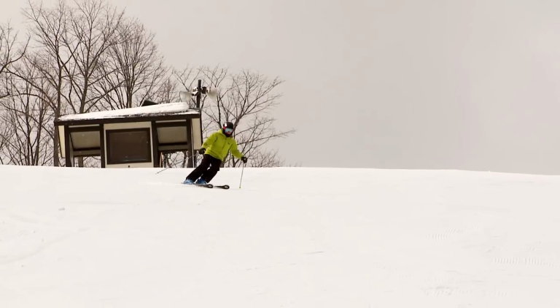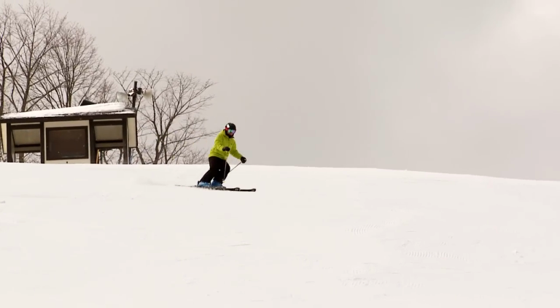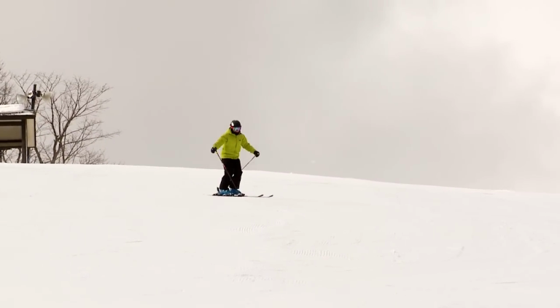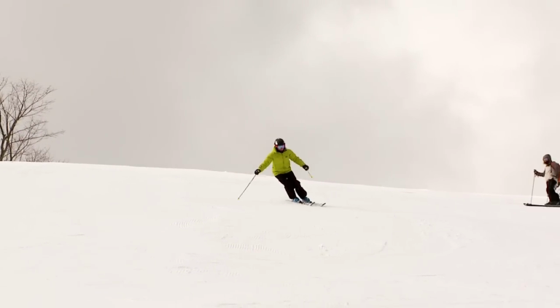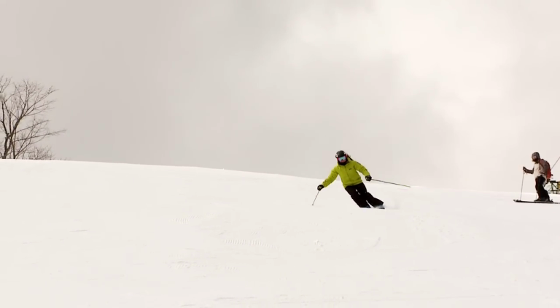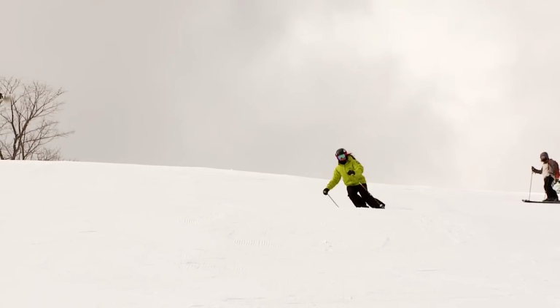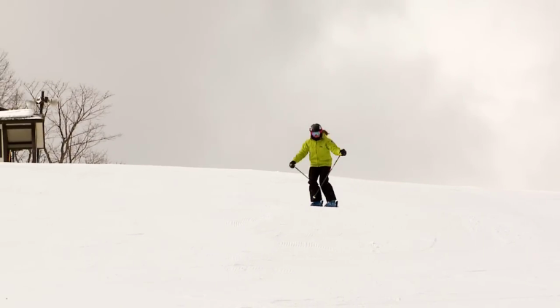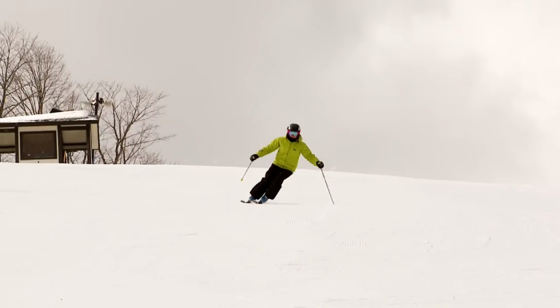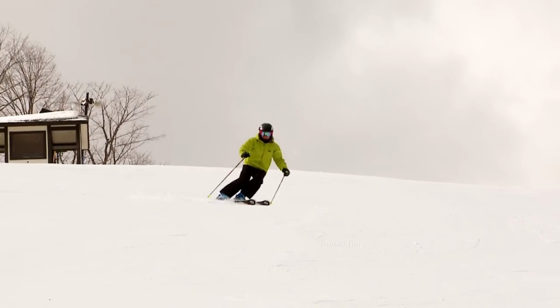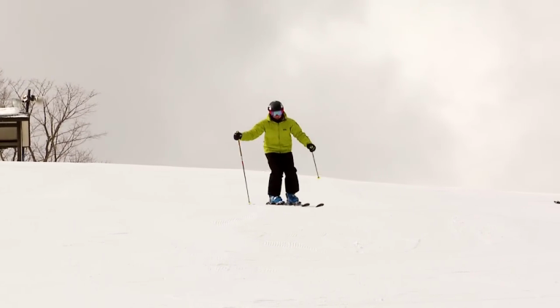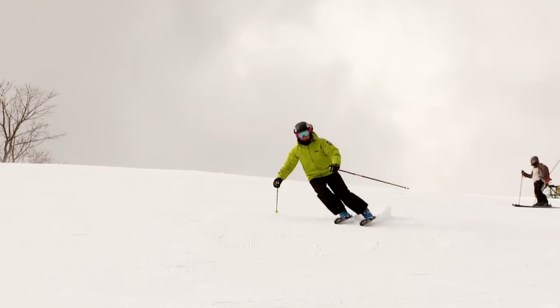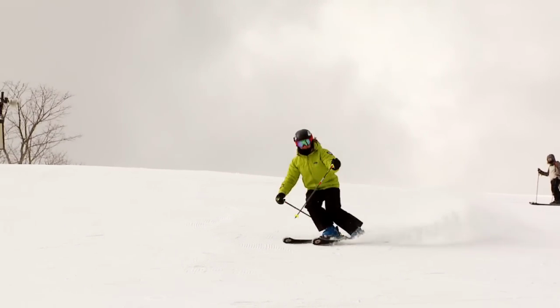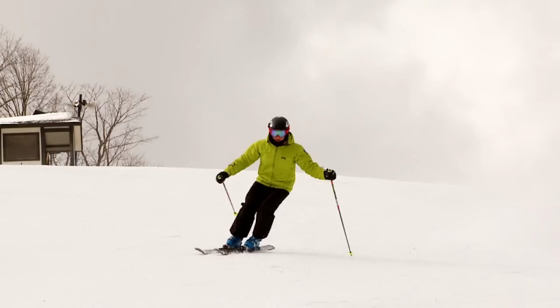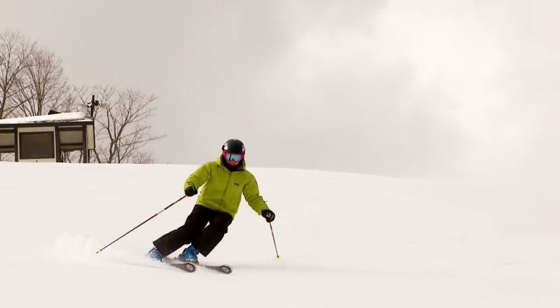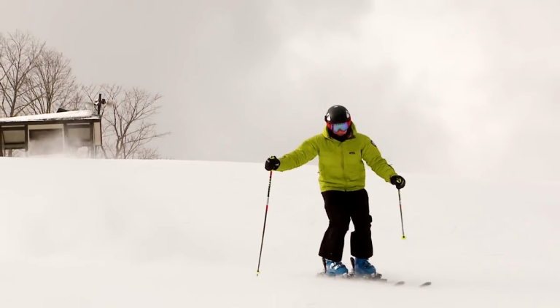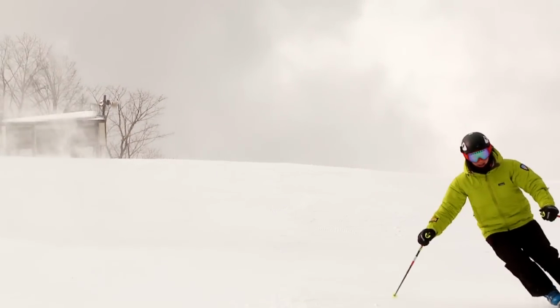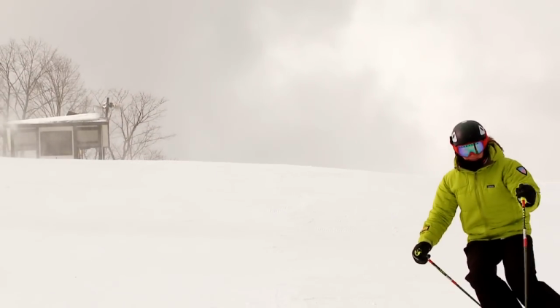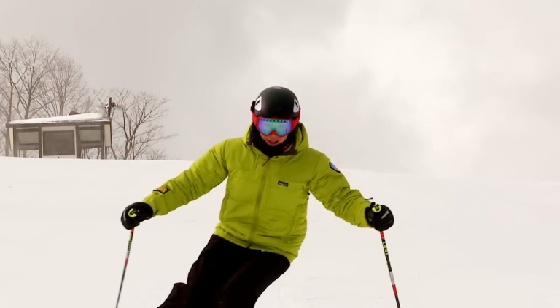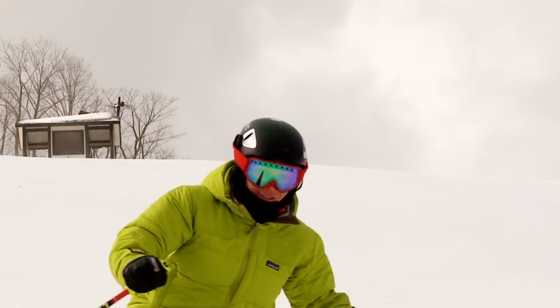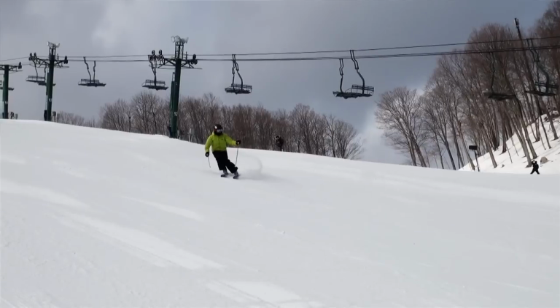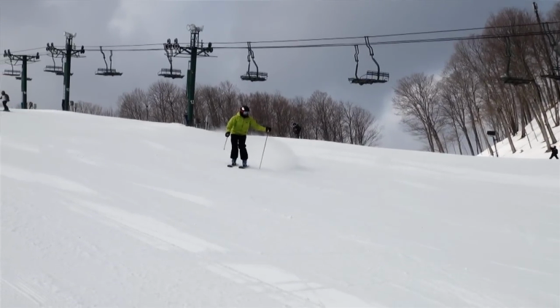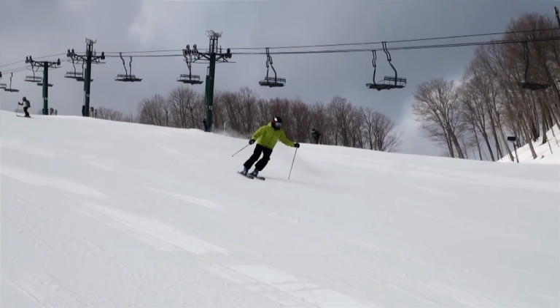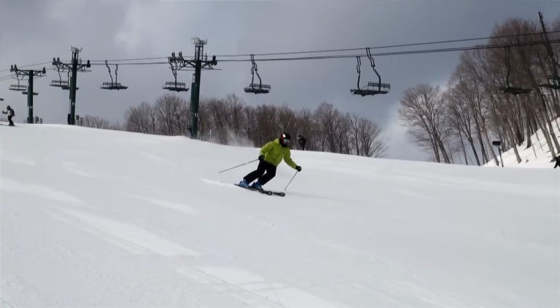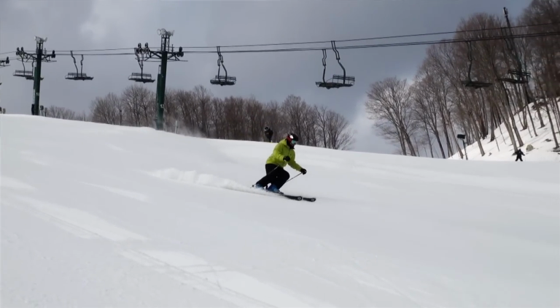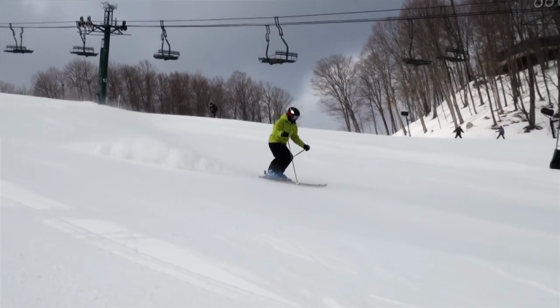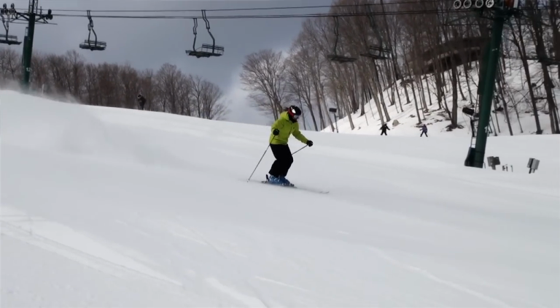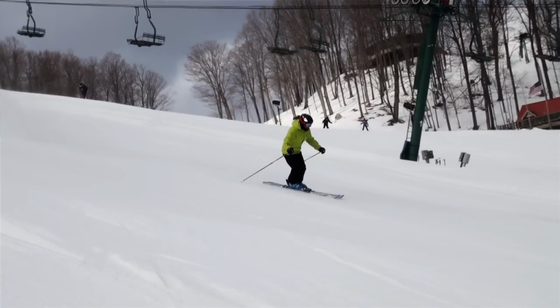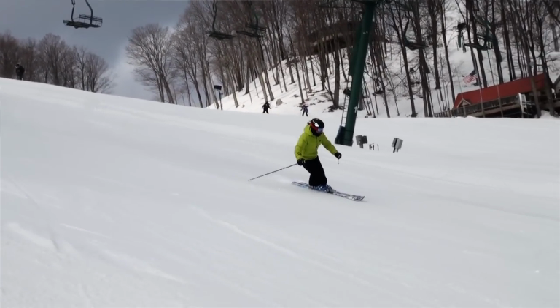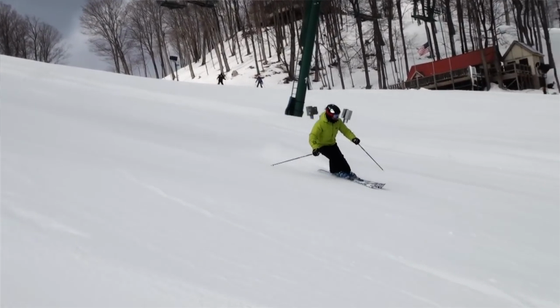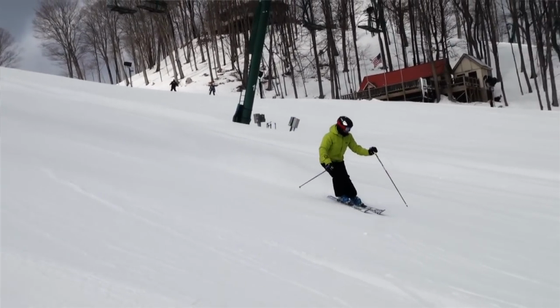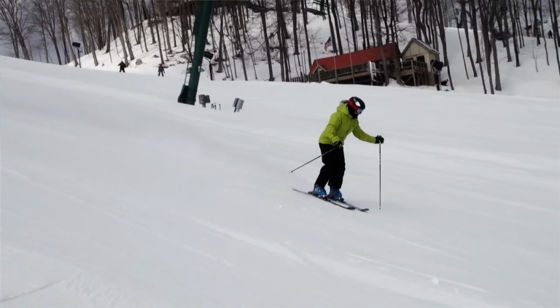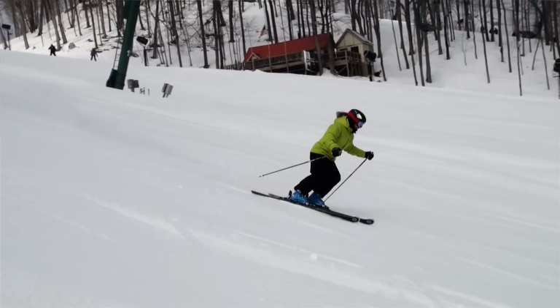Watch this series of turns. You'll notice that my pole swing begins in the finish of the old turn and continues through the initiation of the next turn. There's no point where I stop moving my hands, which helps promote the flow of my body through the turns.